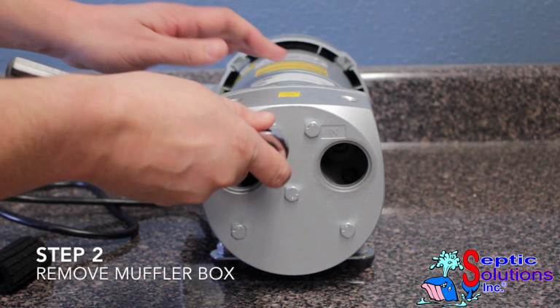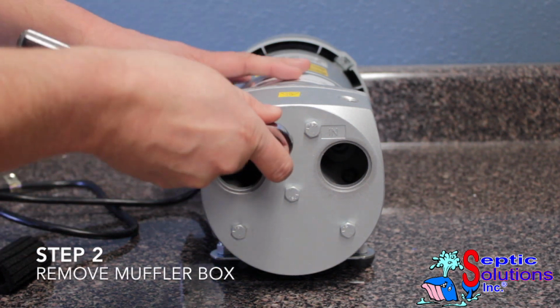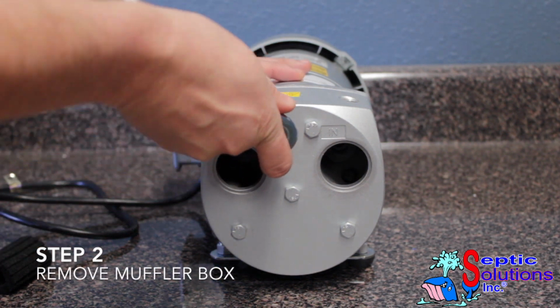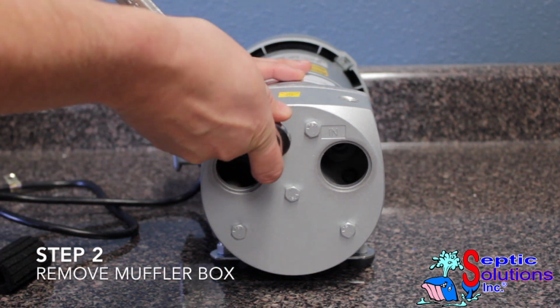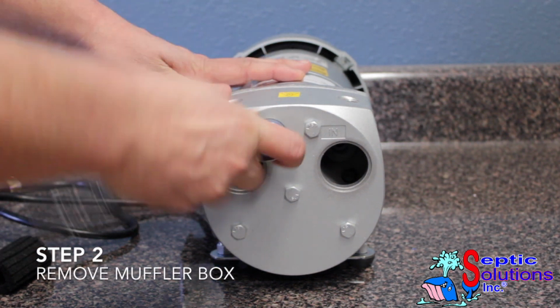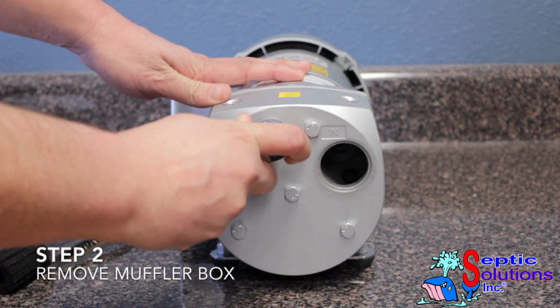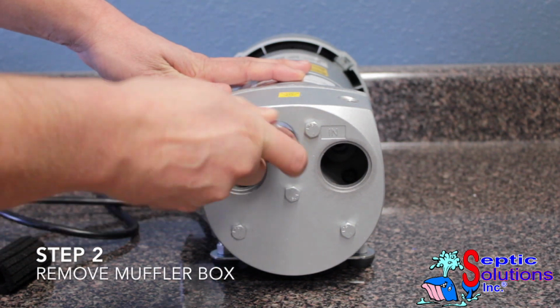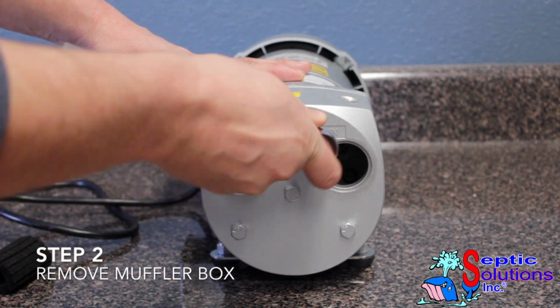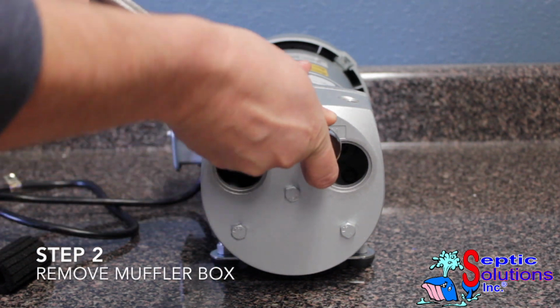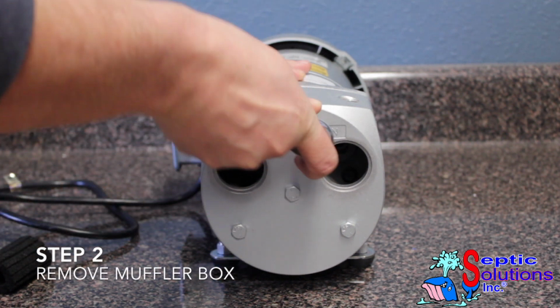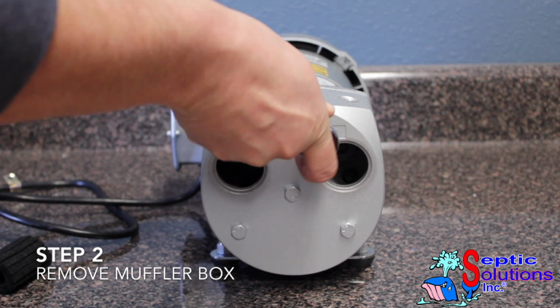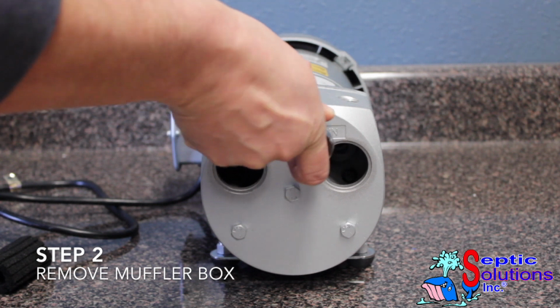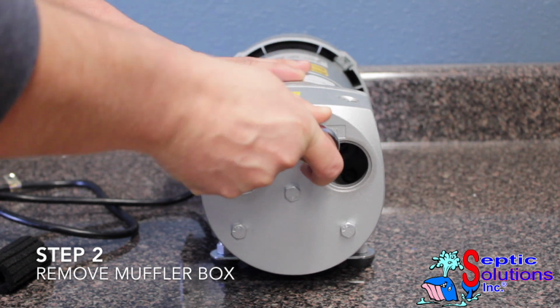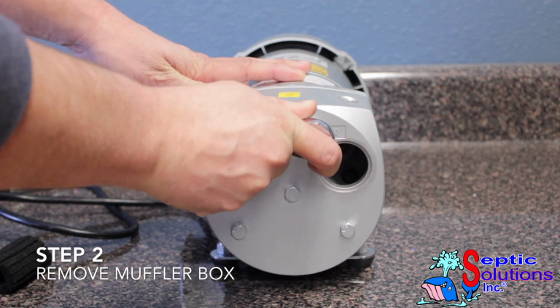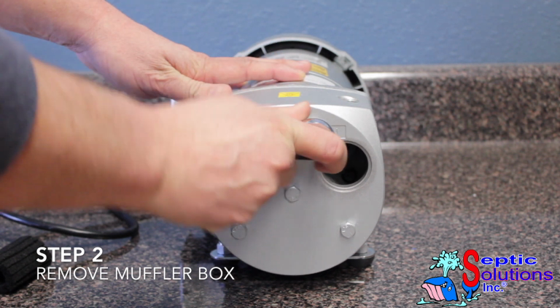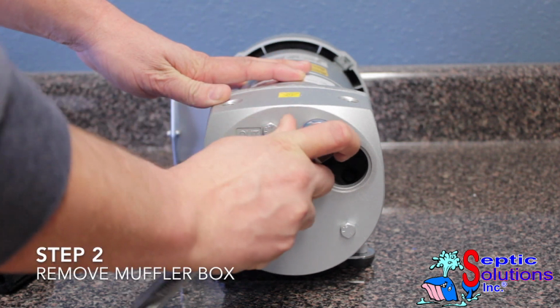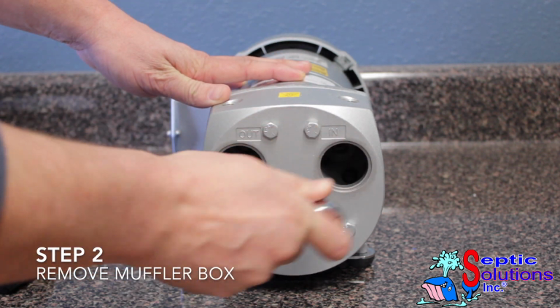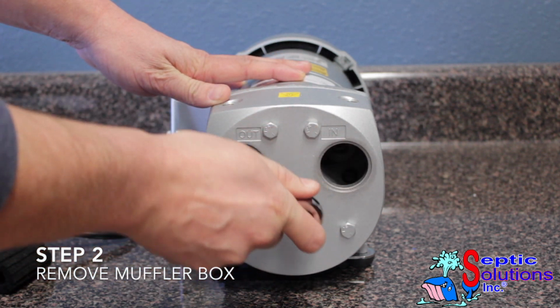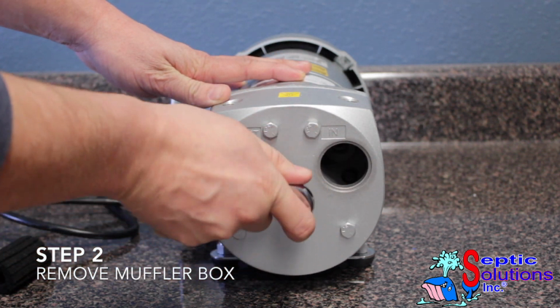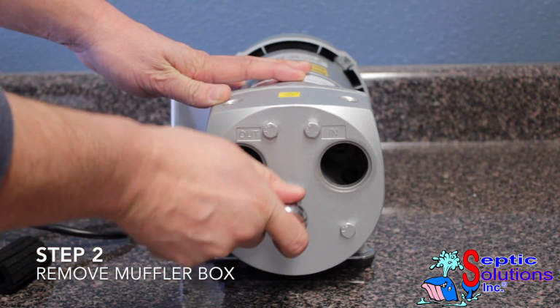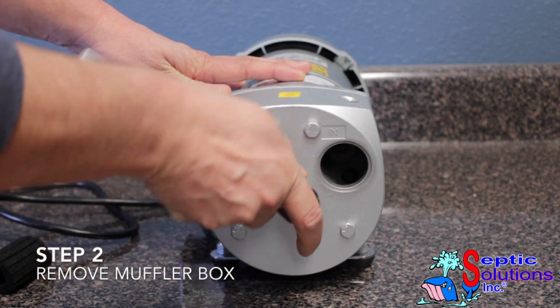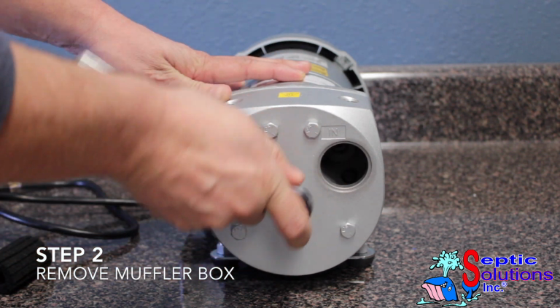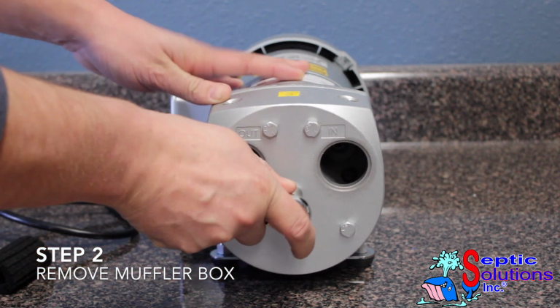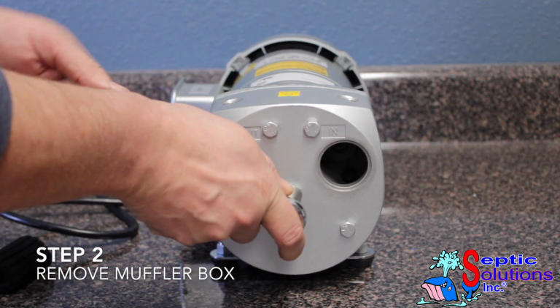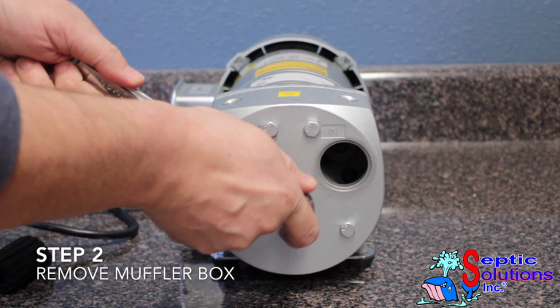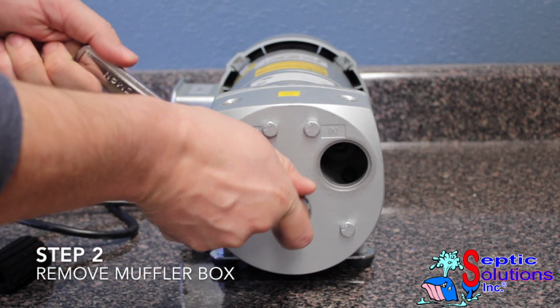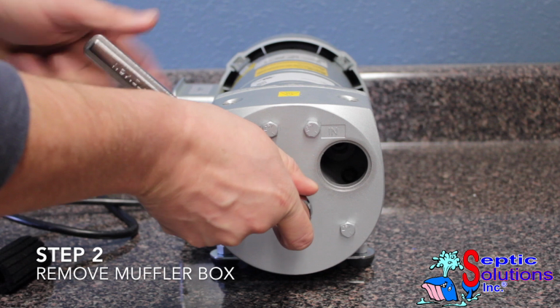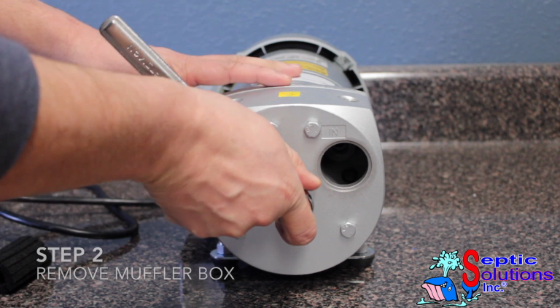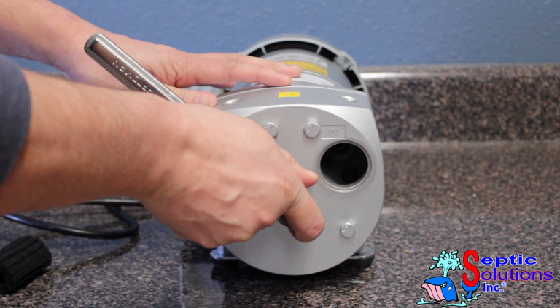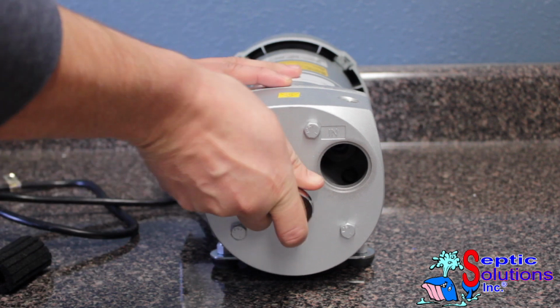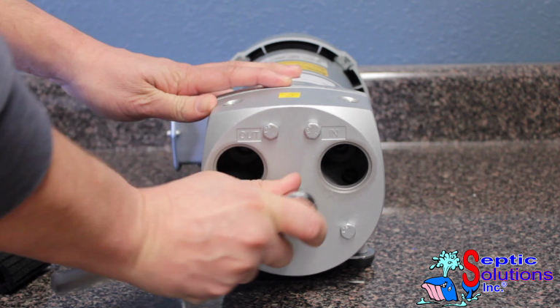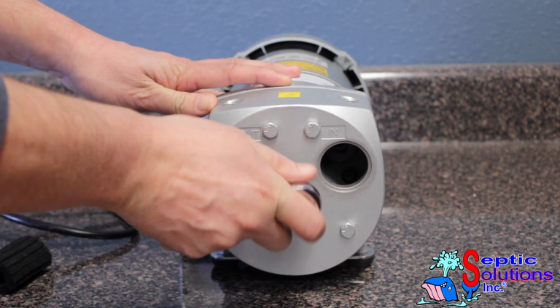Using a 7/16 inch socket, break the 5 bolts loose on the muffler box. Then use a 7/16 inch nut driver to completely remove all 5 bolts.